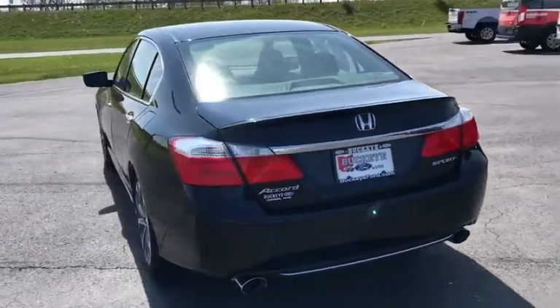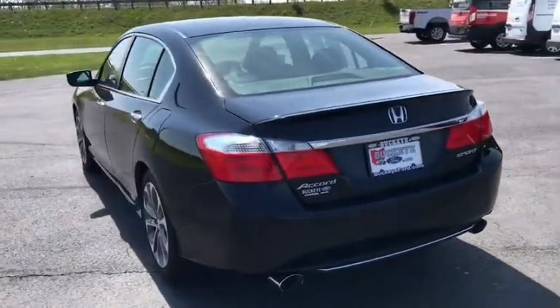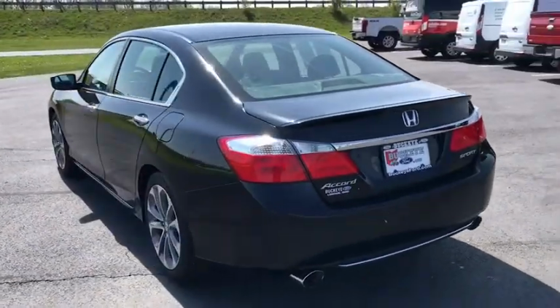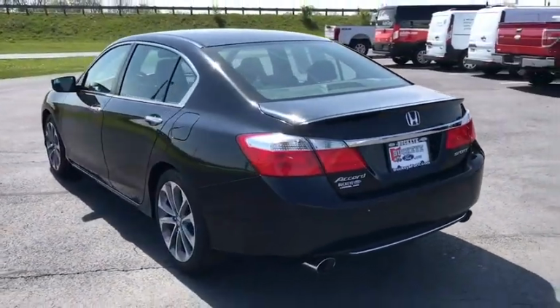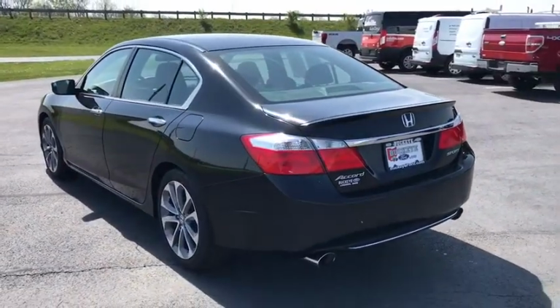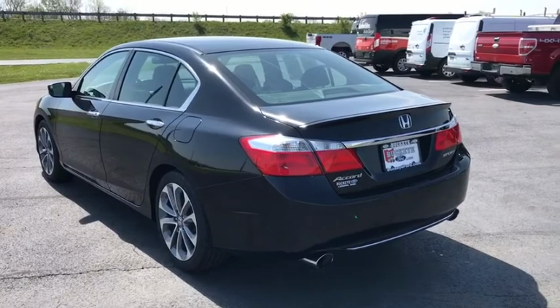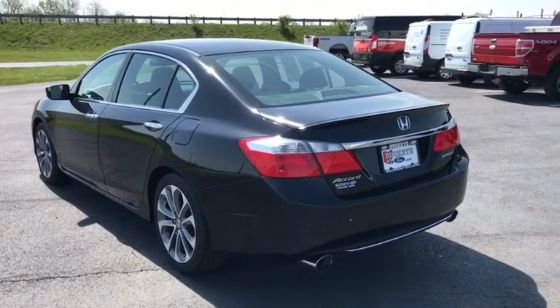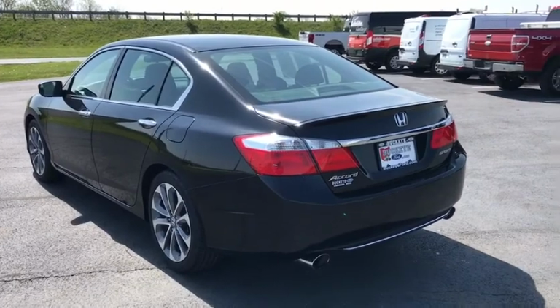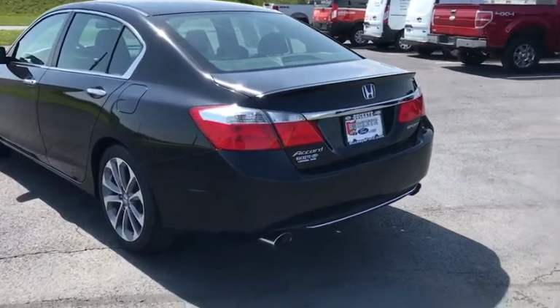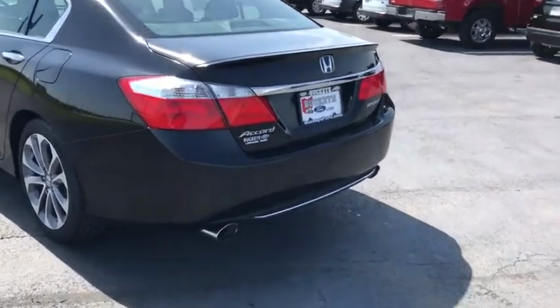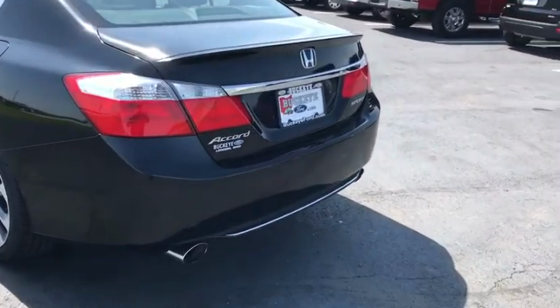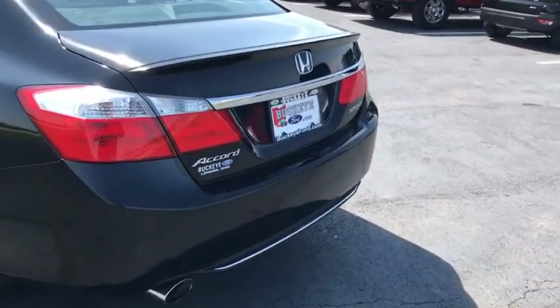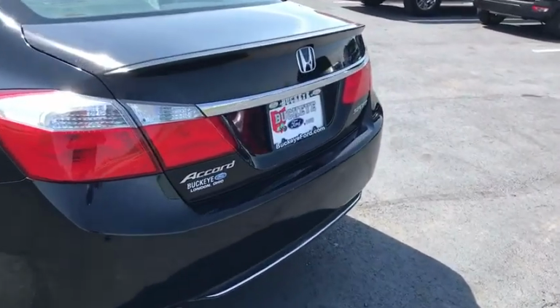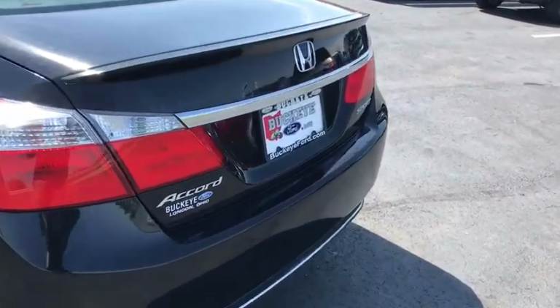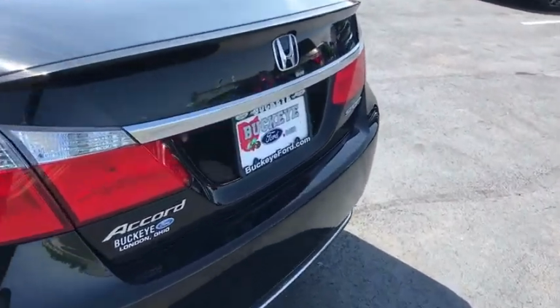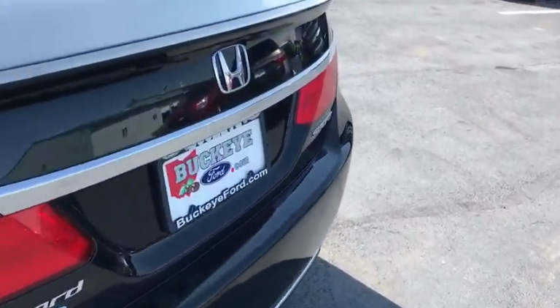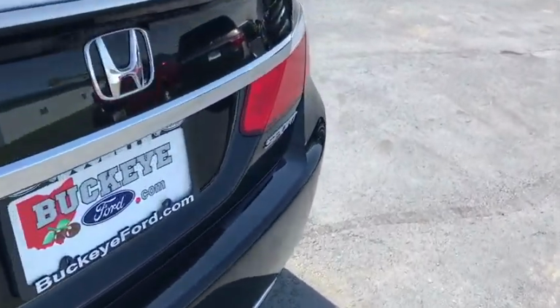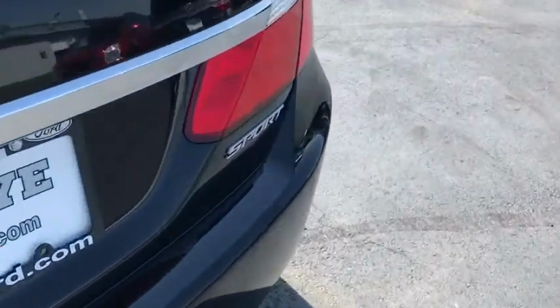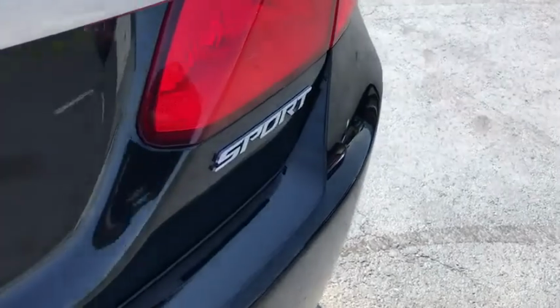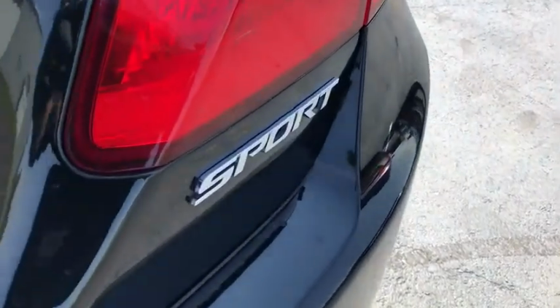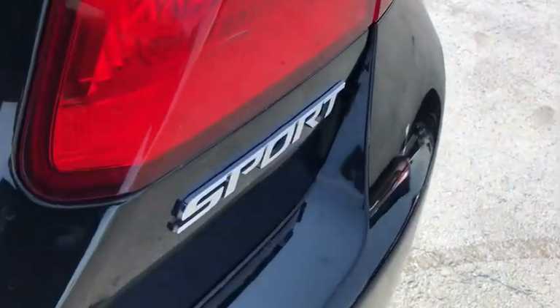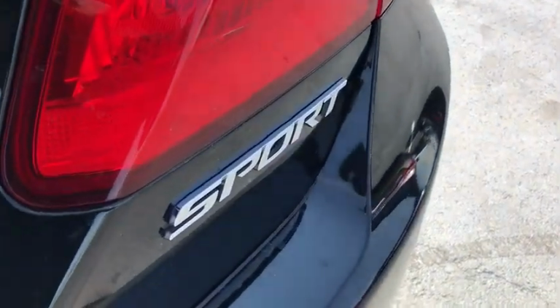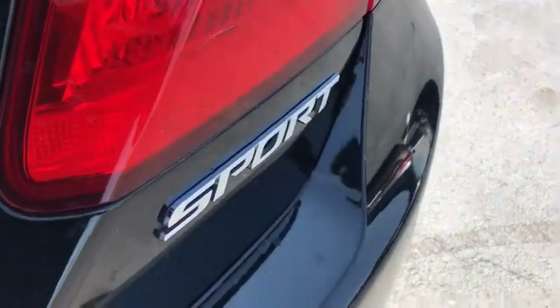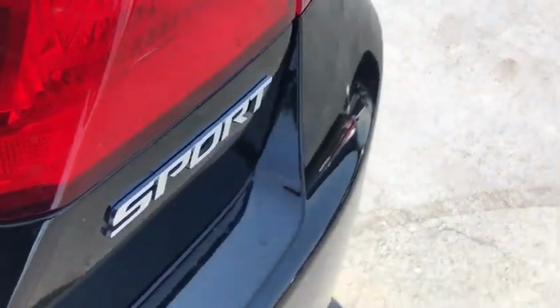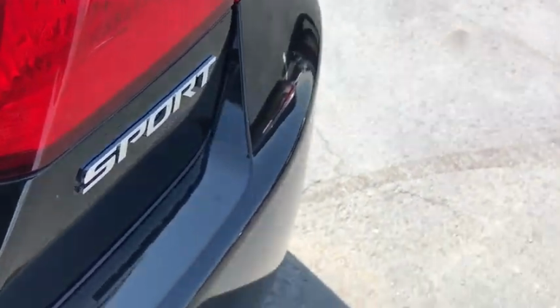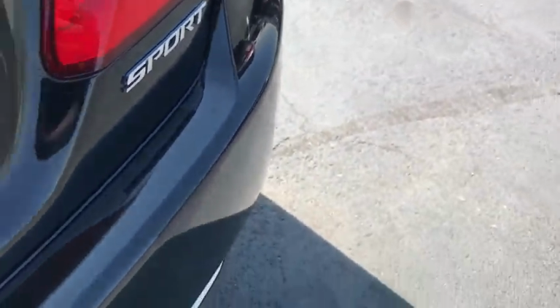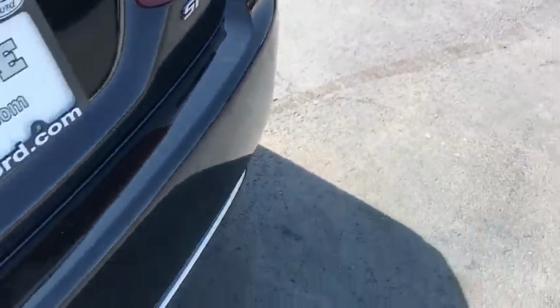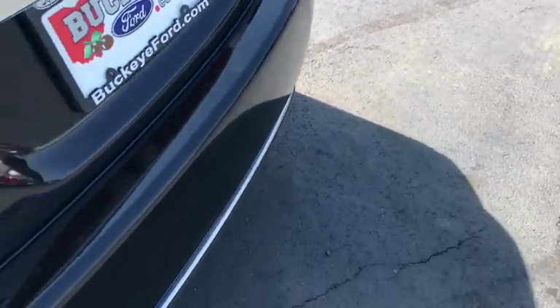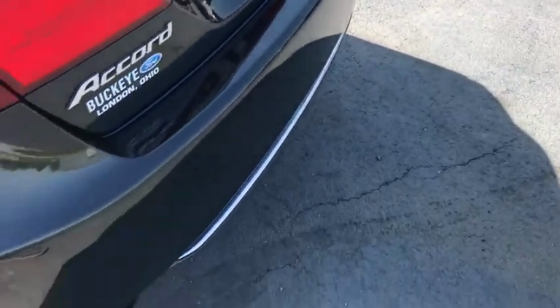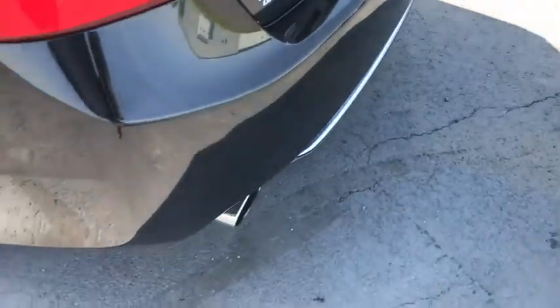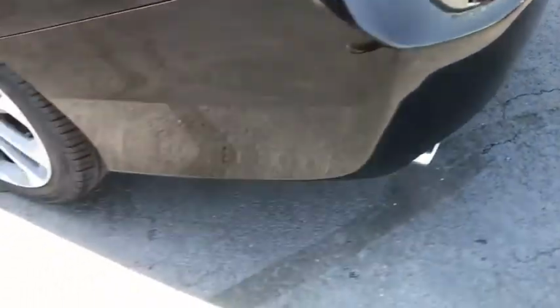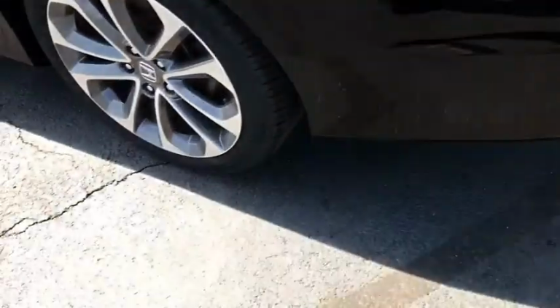Traction control, dual airbags, Bluetooth, leather-wrapped steering wheel, power steering, four-wheel disc brakes, aluminum wheels, rear window defroster, power windows, security system, electronic stability control.